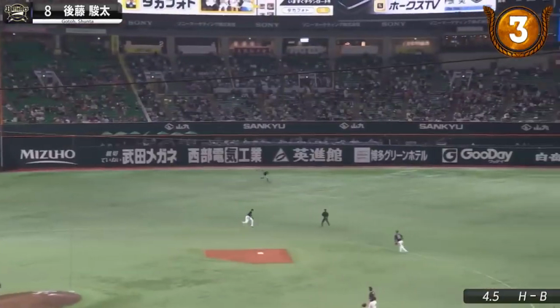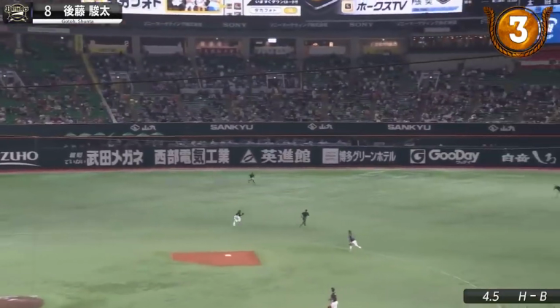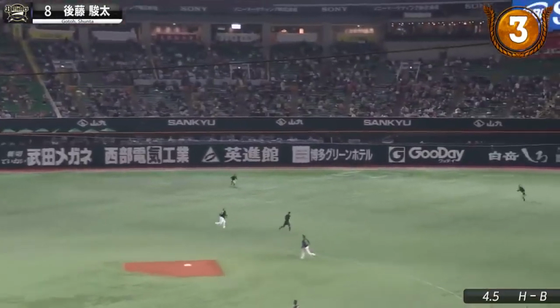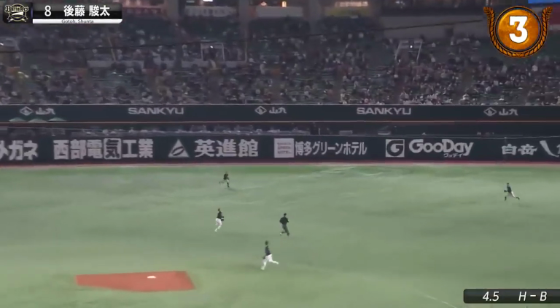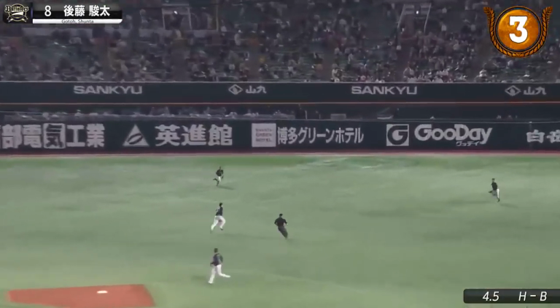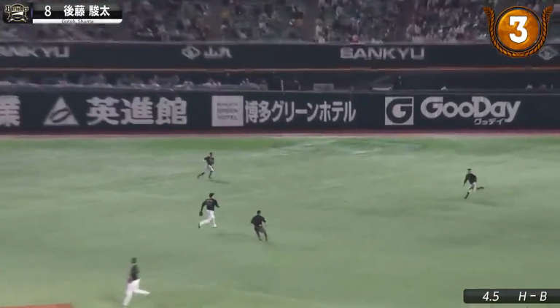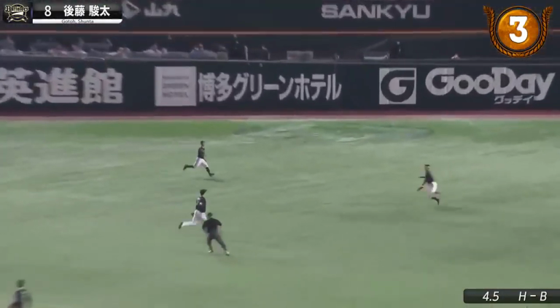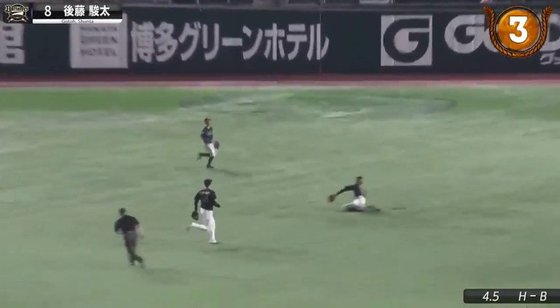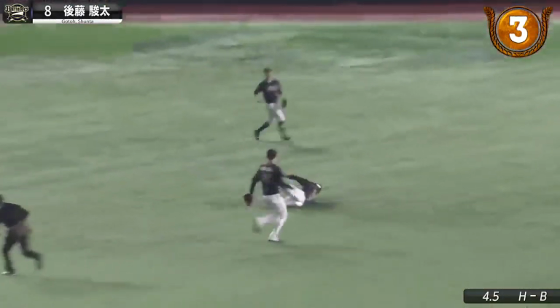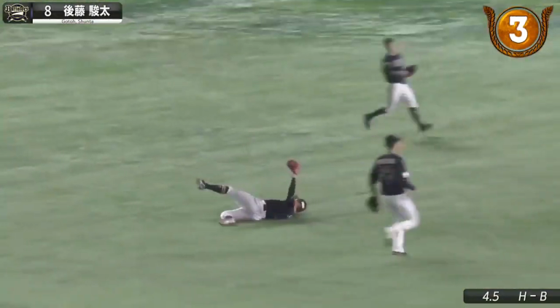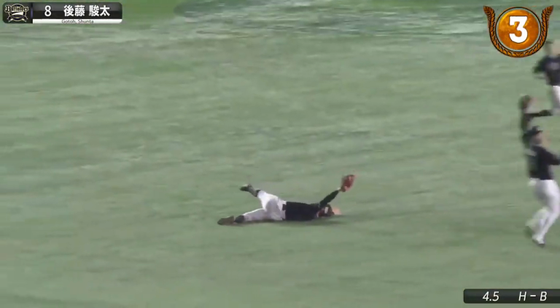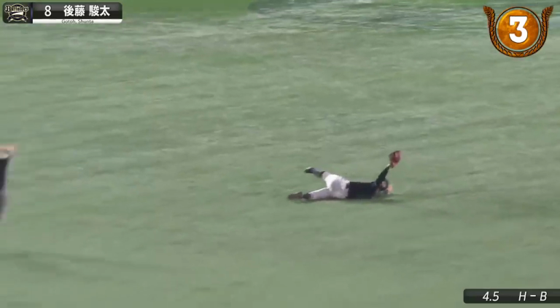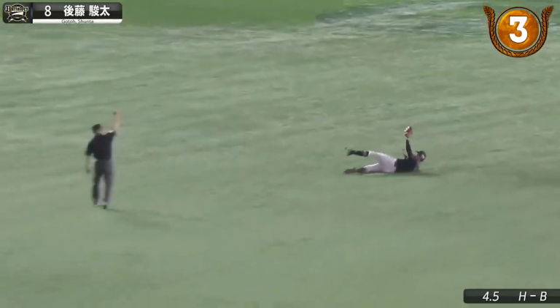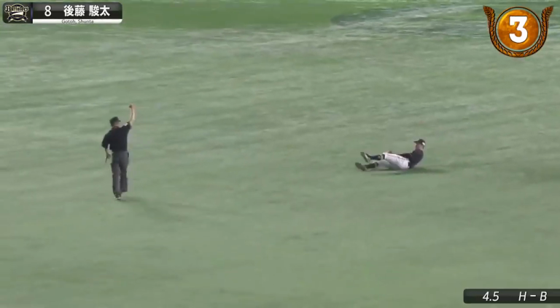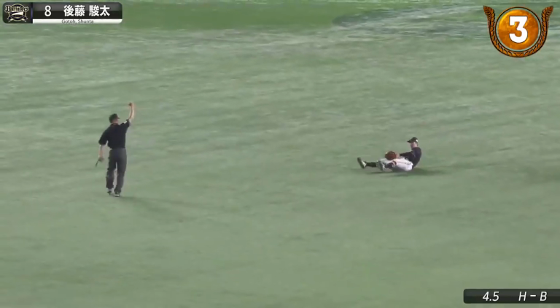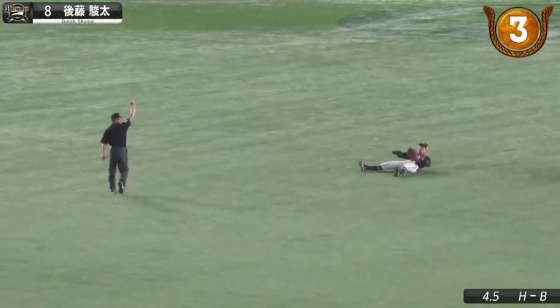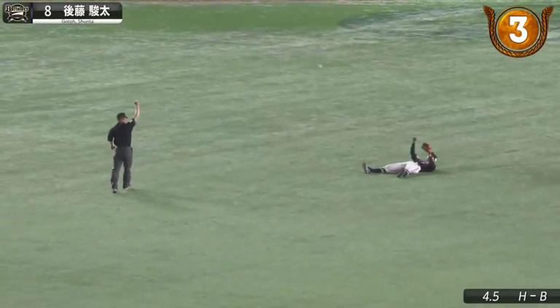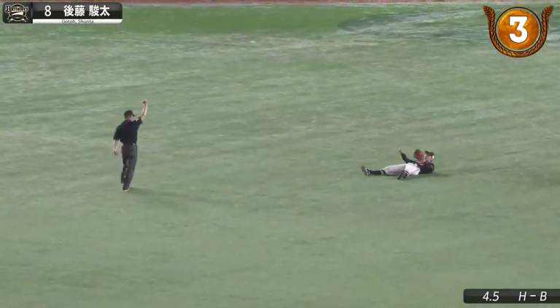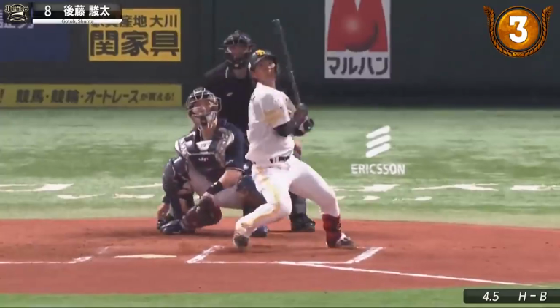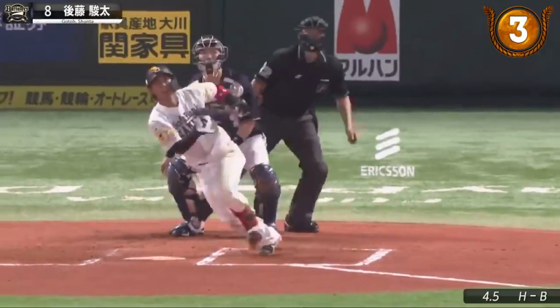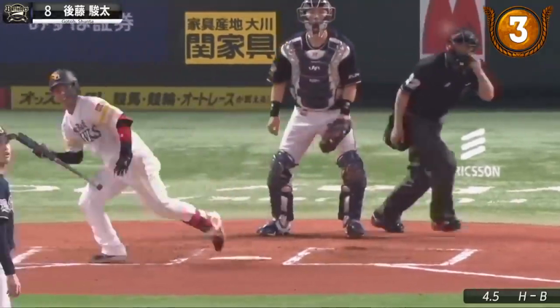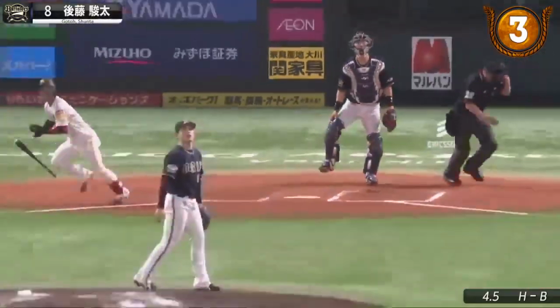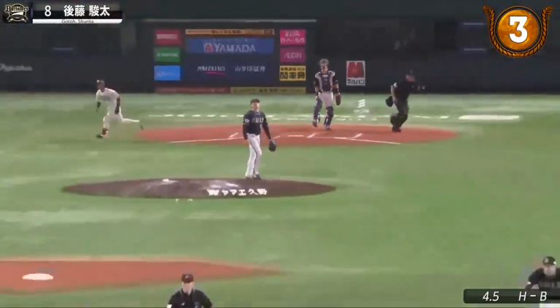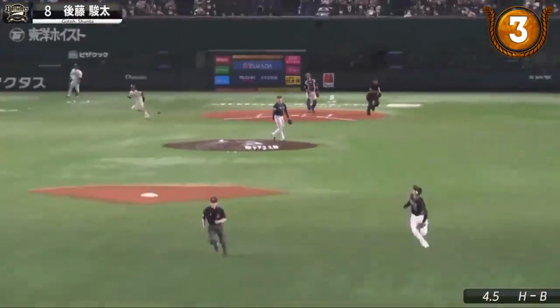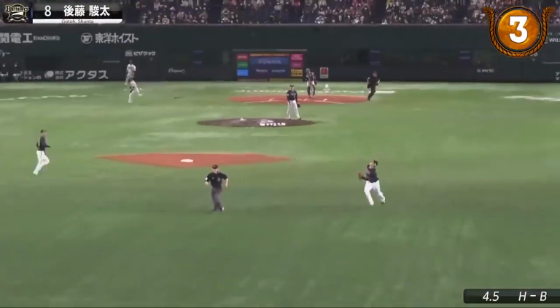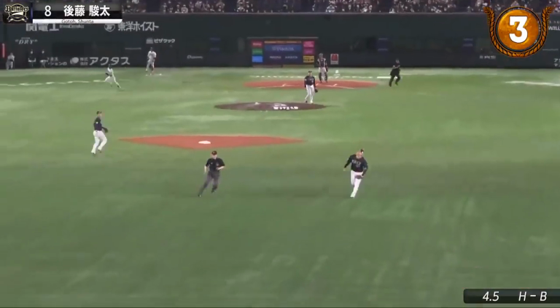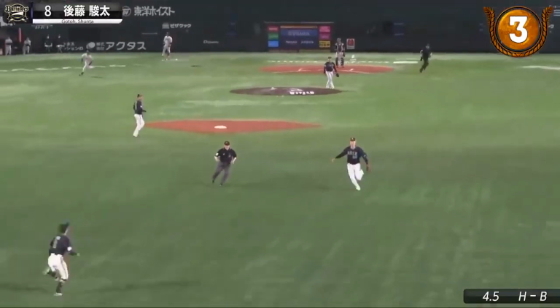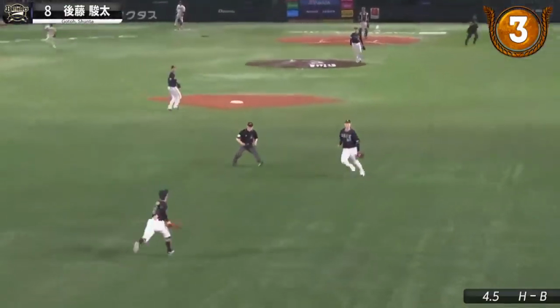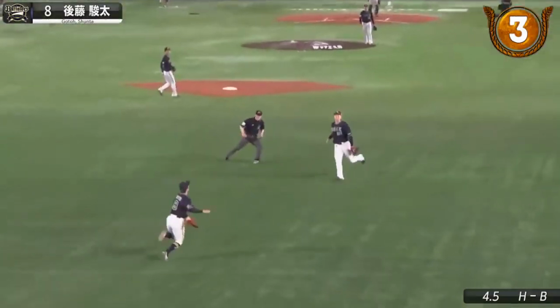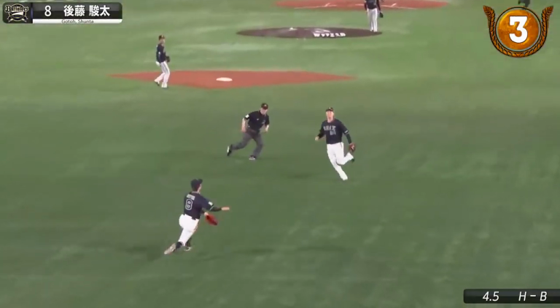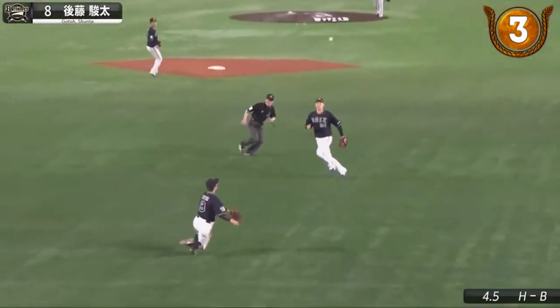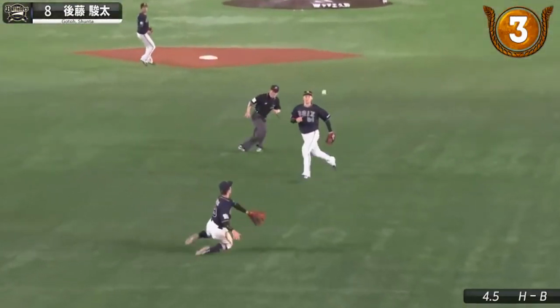This little looper looks like it'll land, but Shunta Goto slides in the nick of time to get a glove on it. Some turf burn is worth it.